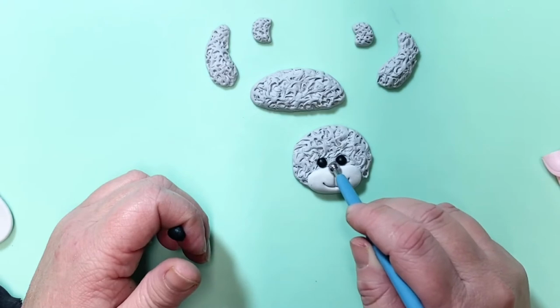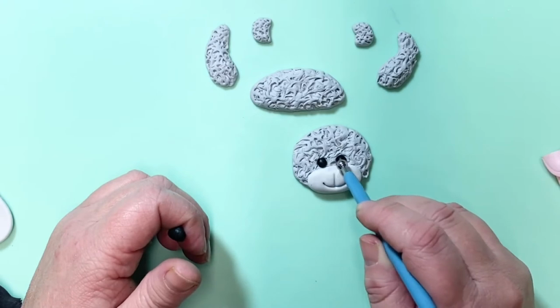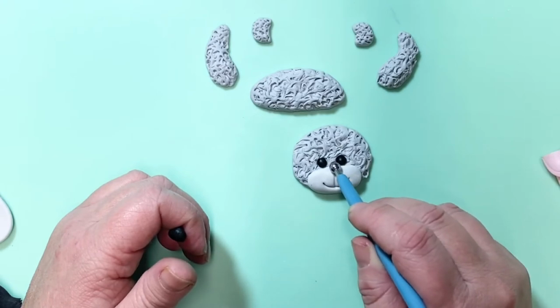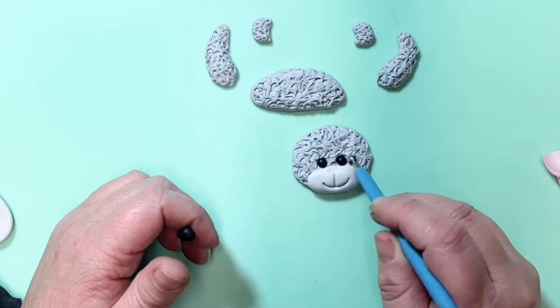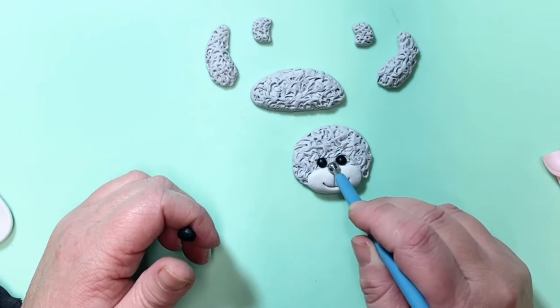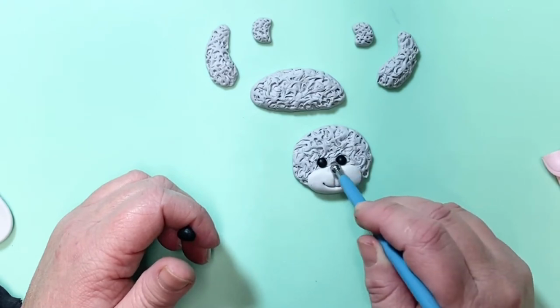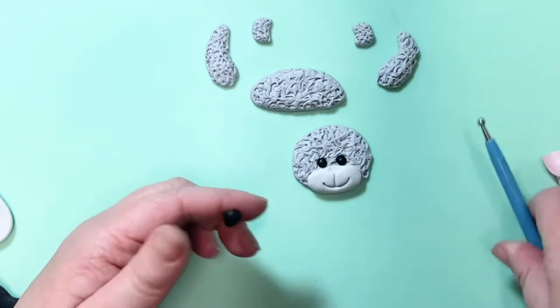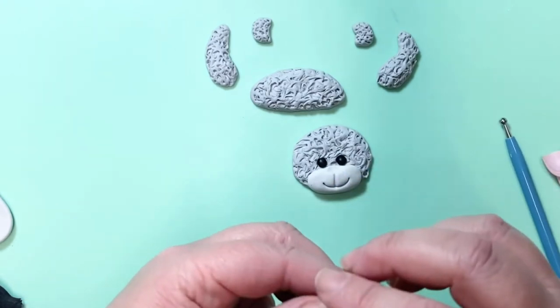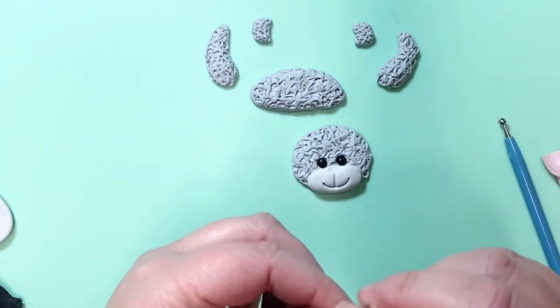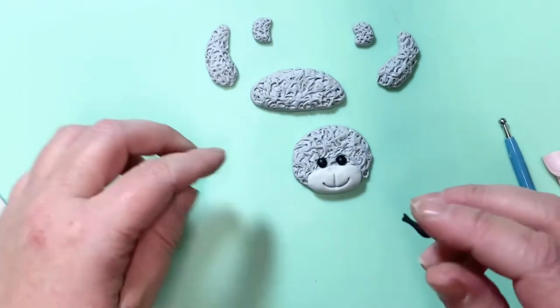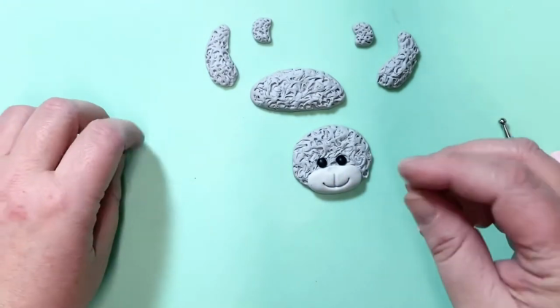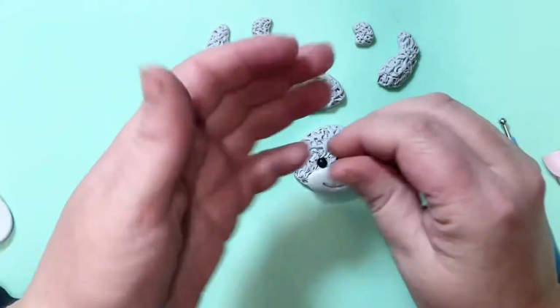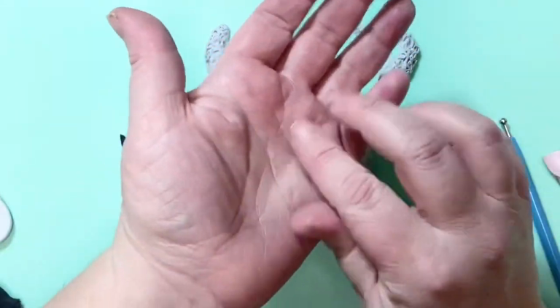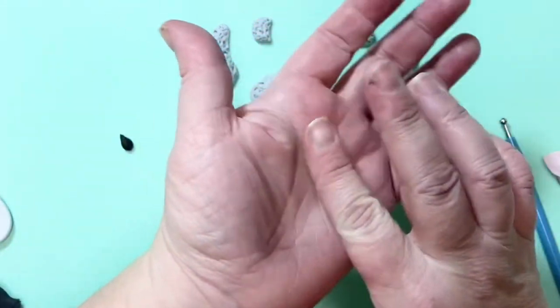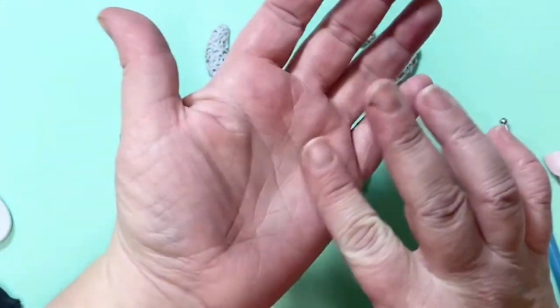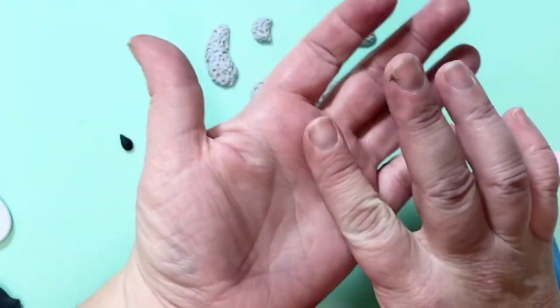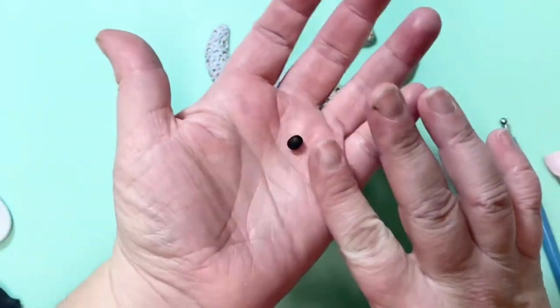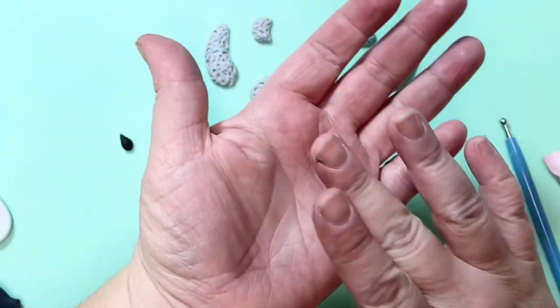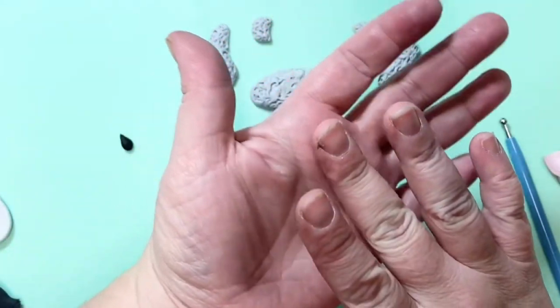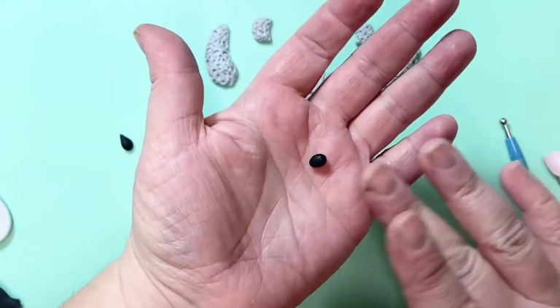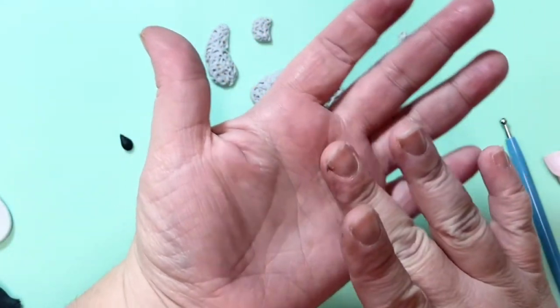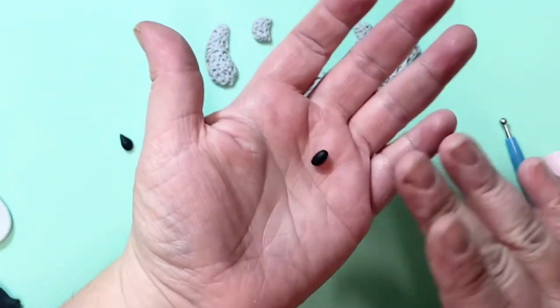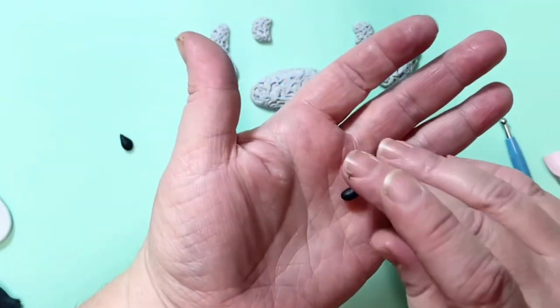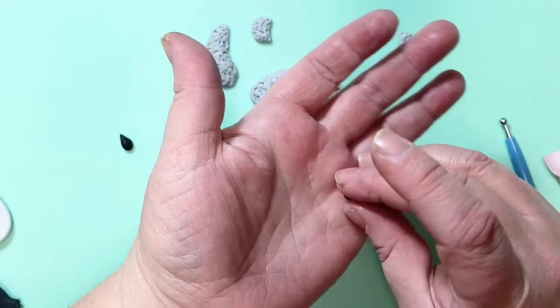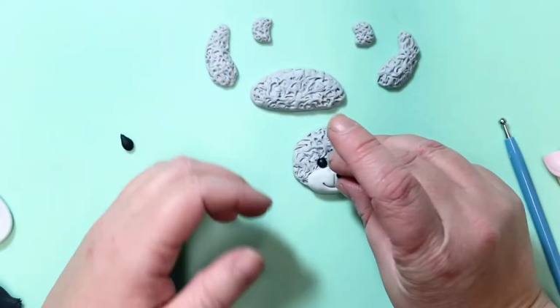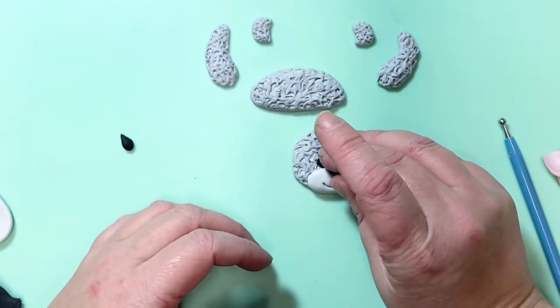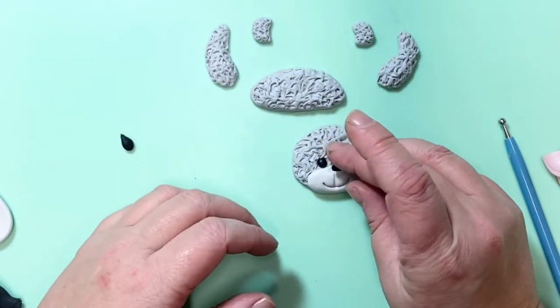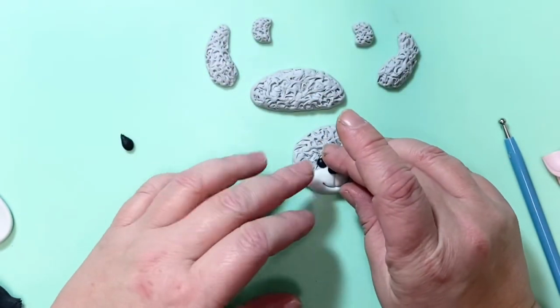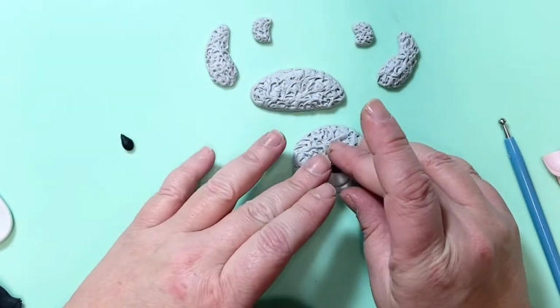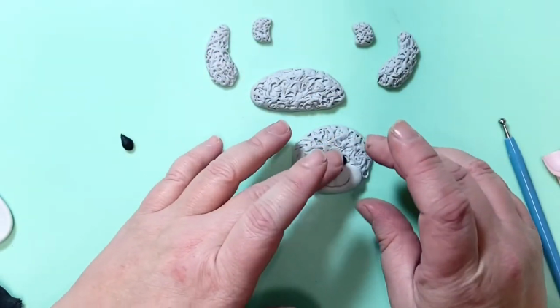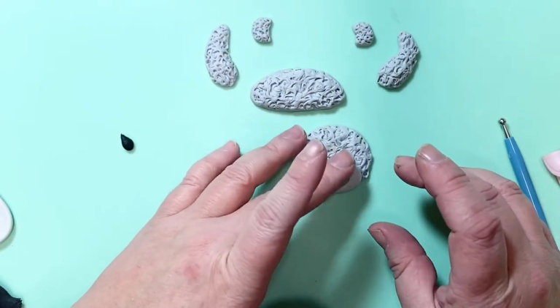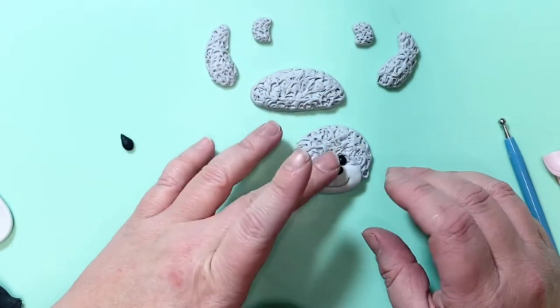For the nose, just indent where you're going to want the nose with a little ball tool. I used black for the nose on this one — roll it out into an oval shape and pop into place, so you've got your nose.